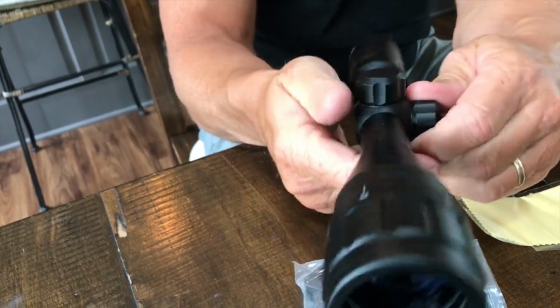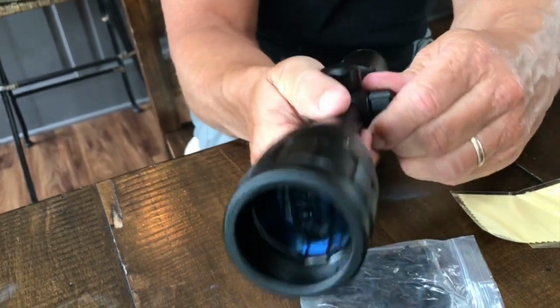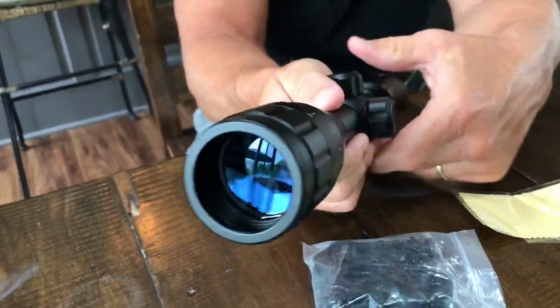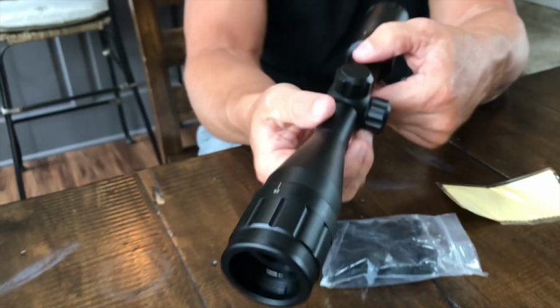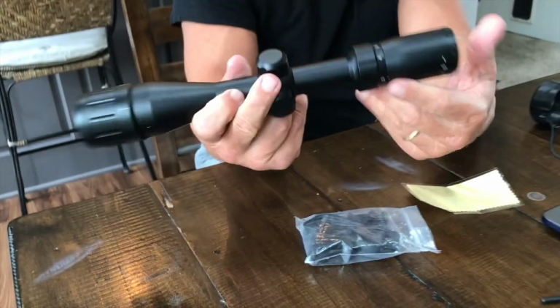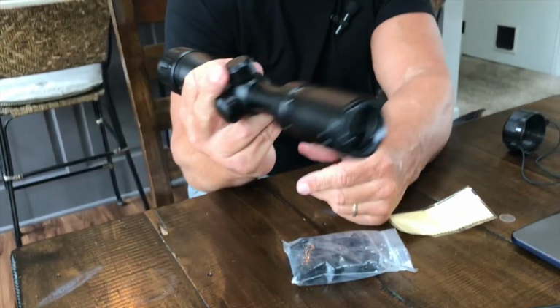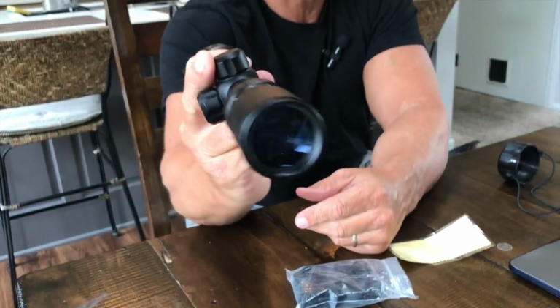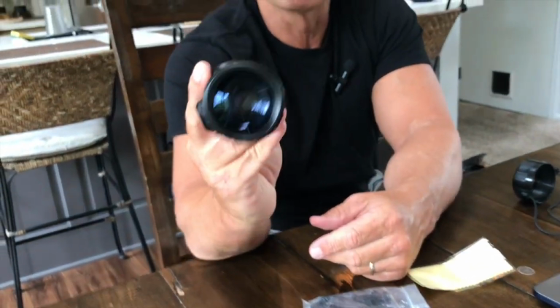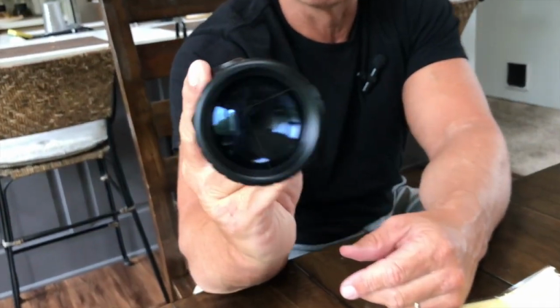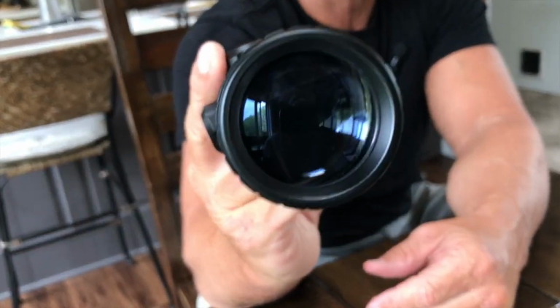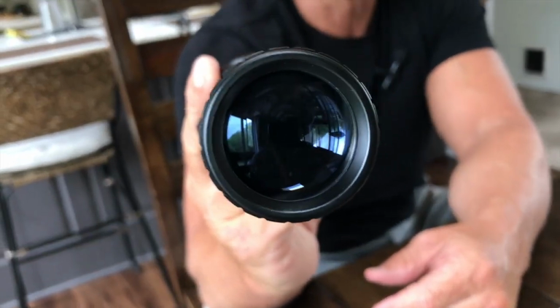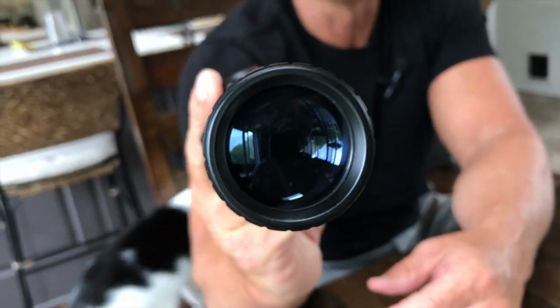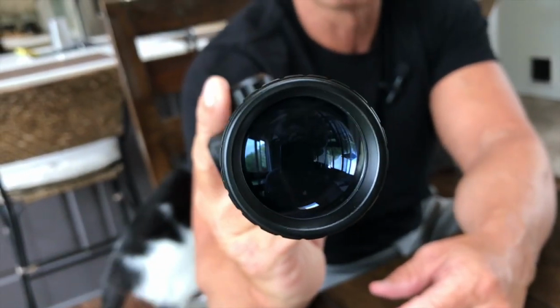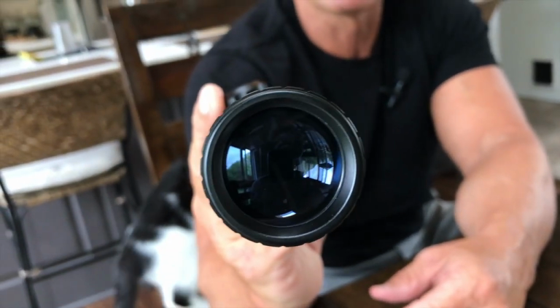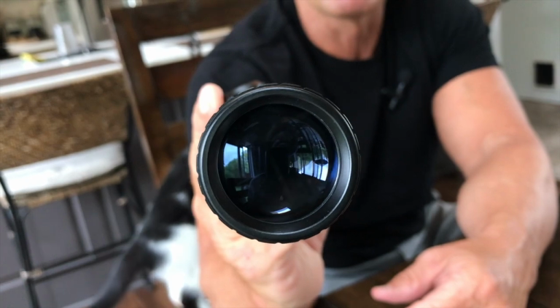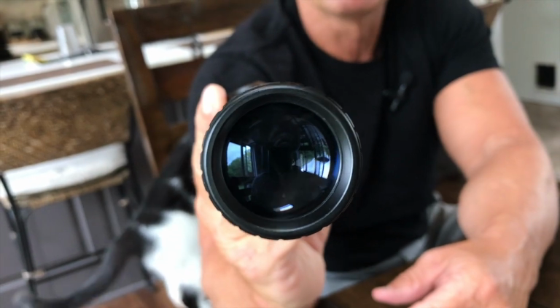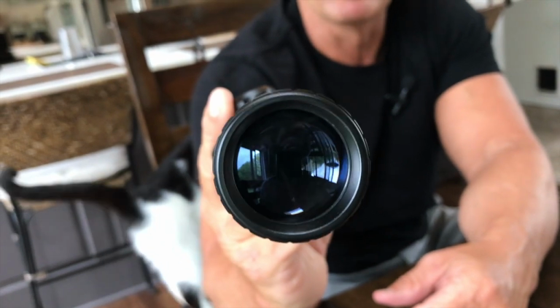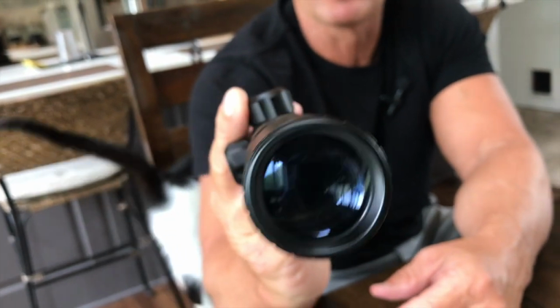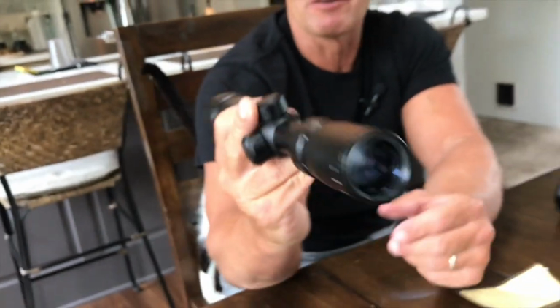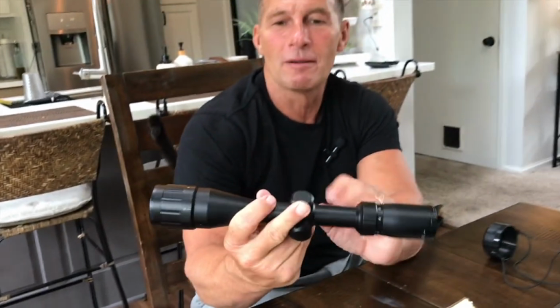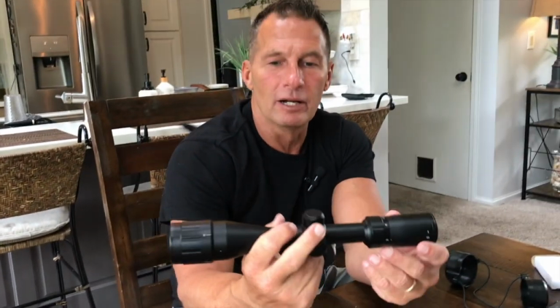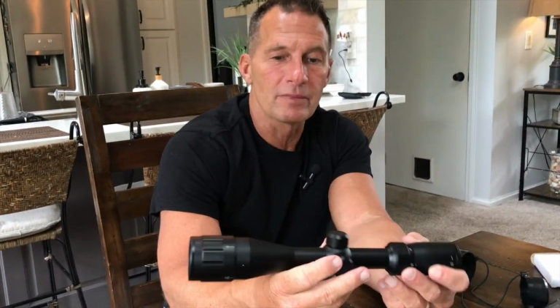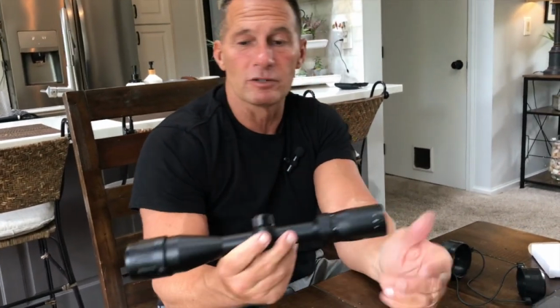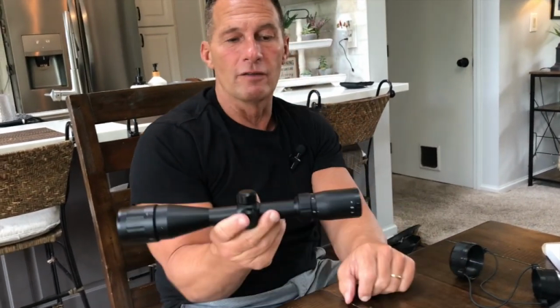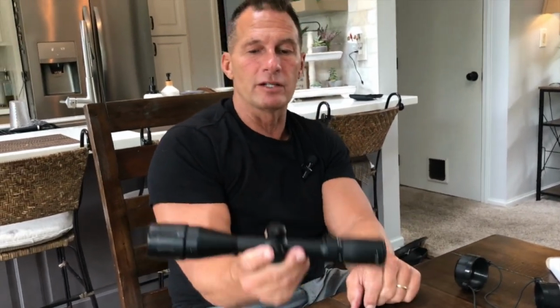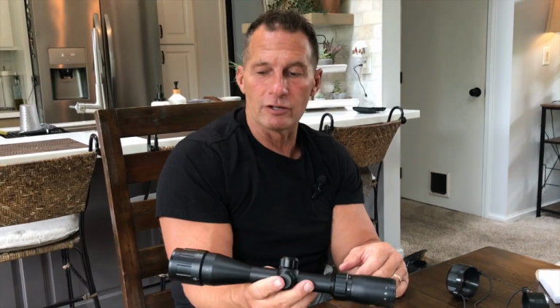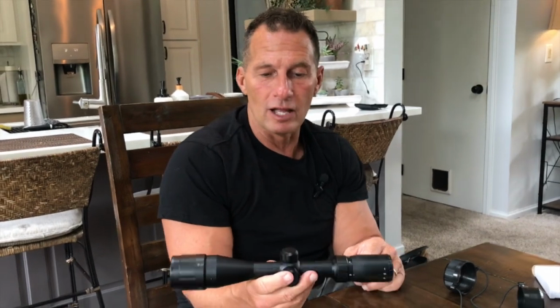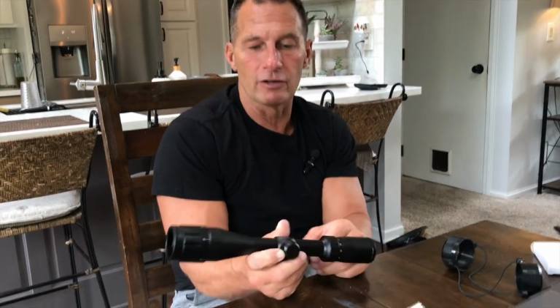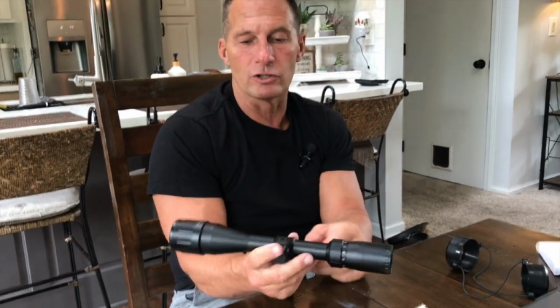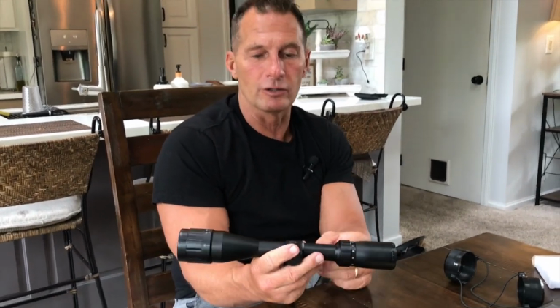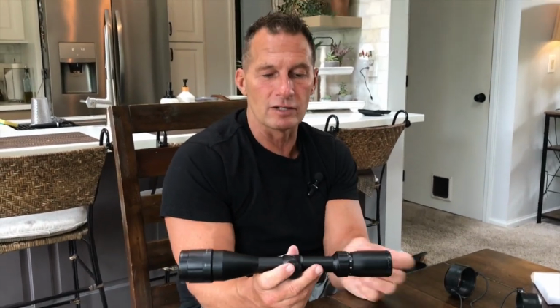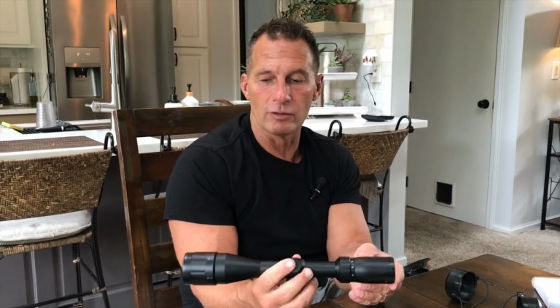If you're used to that kind of thing — I don't know if you can see down that at all, but you can kind of see the reticles or not. Probably not on my phone, but I absolutely love this because I think you're getting a lot of value for what you're investing into it.